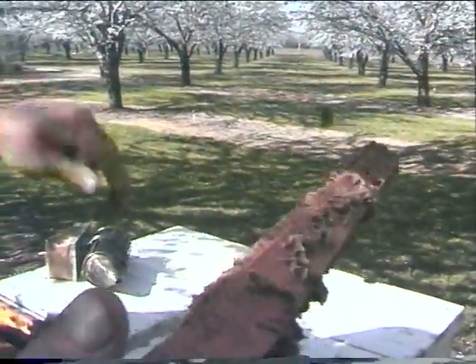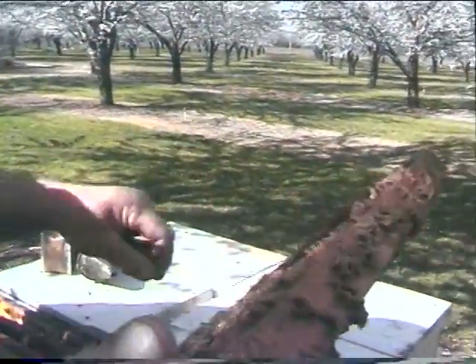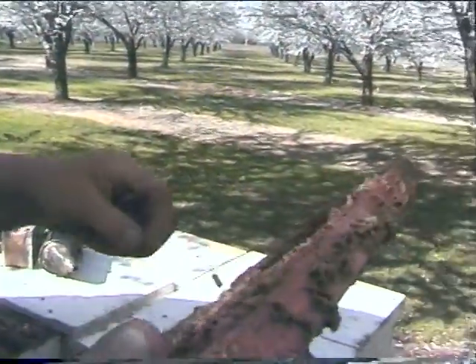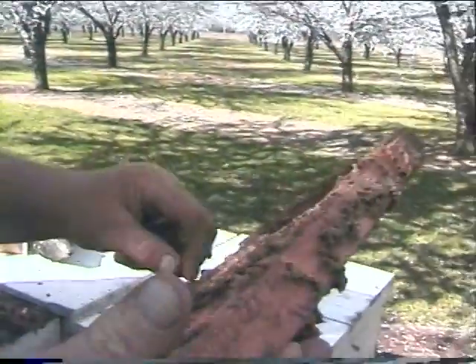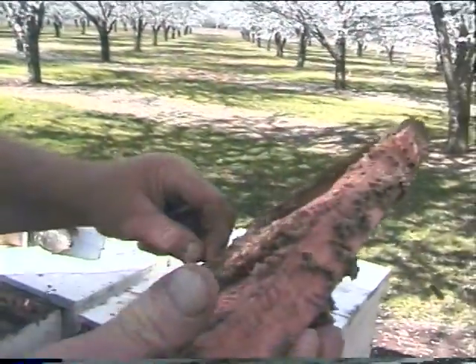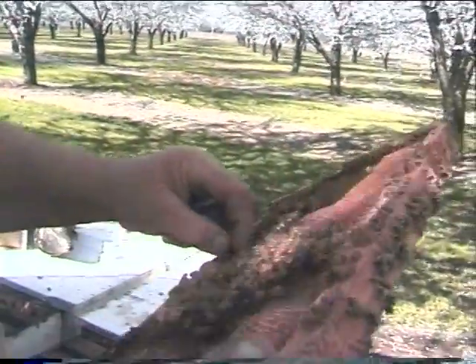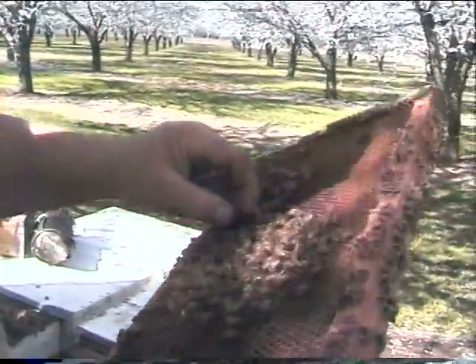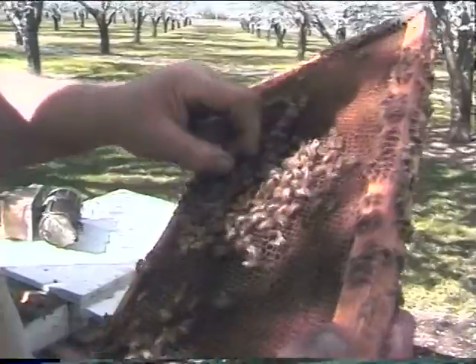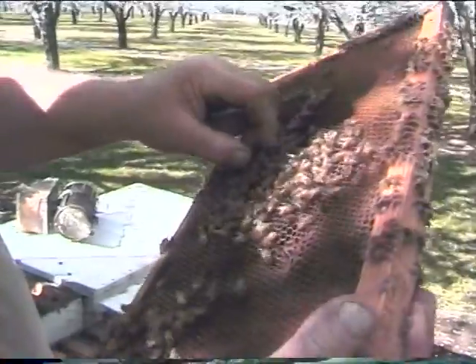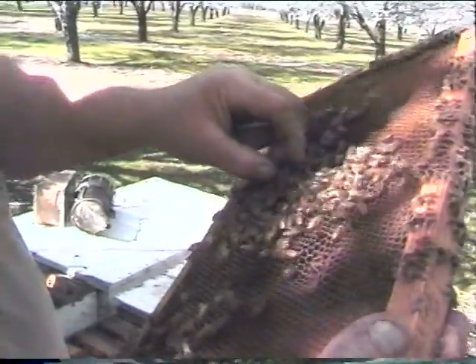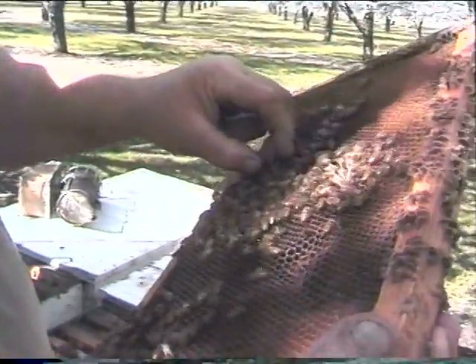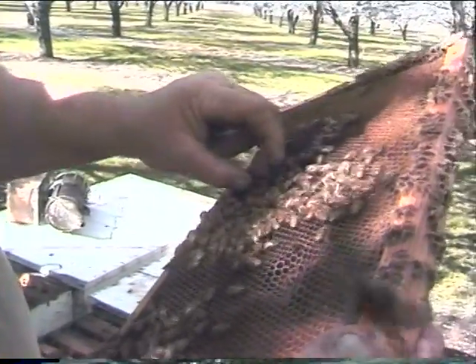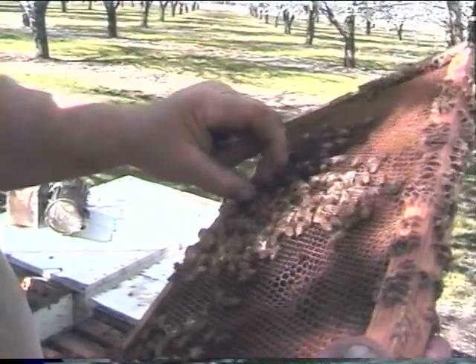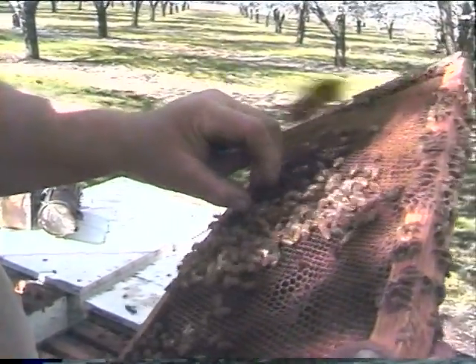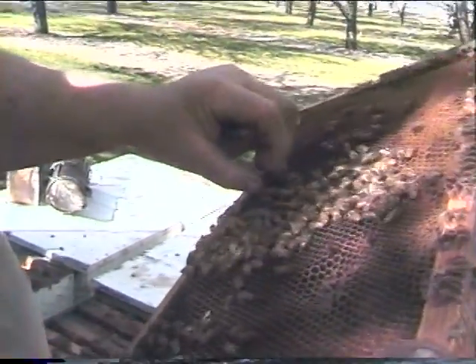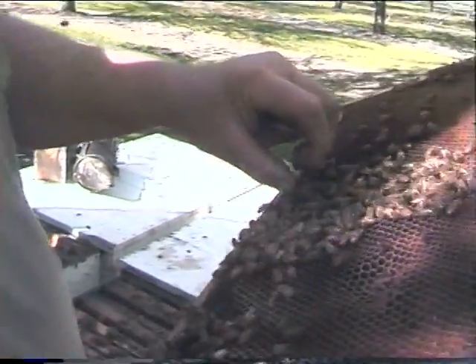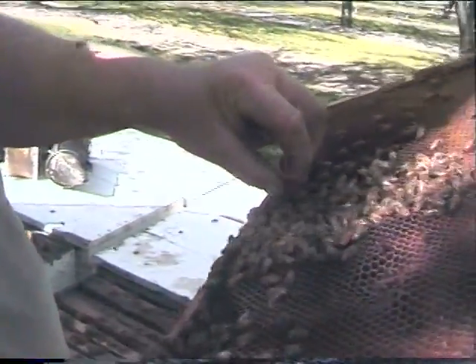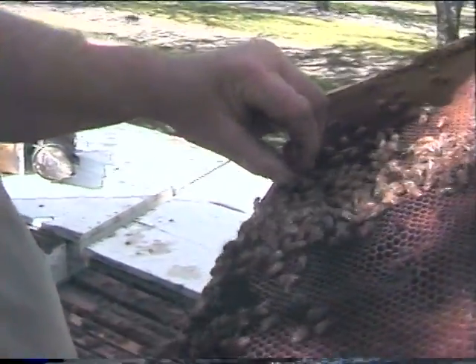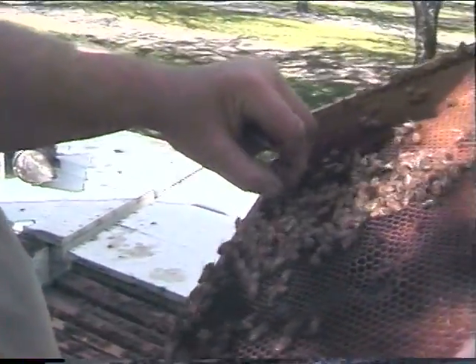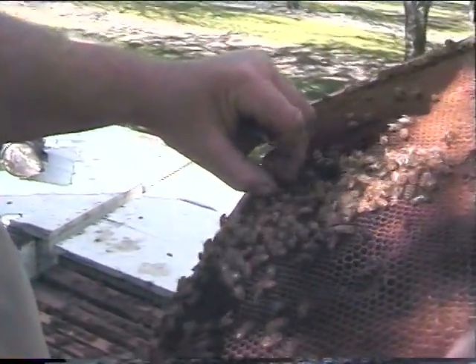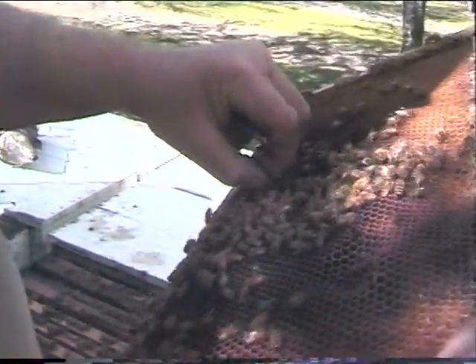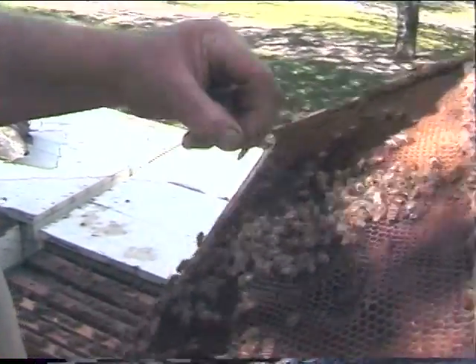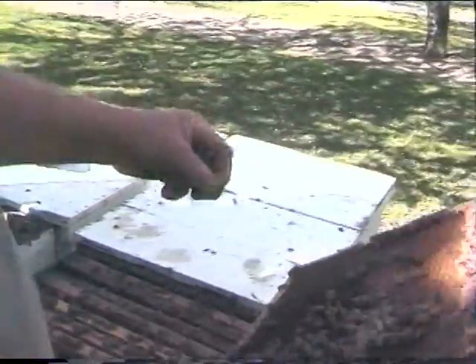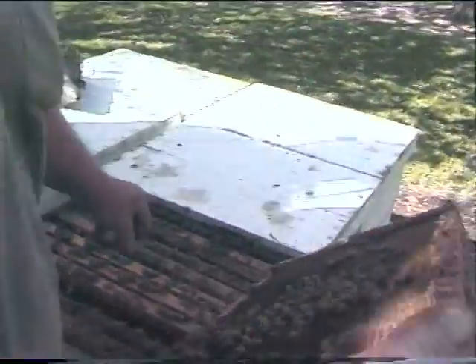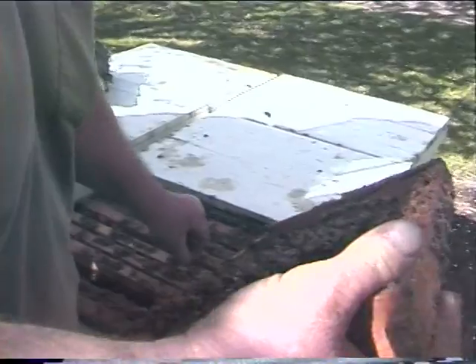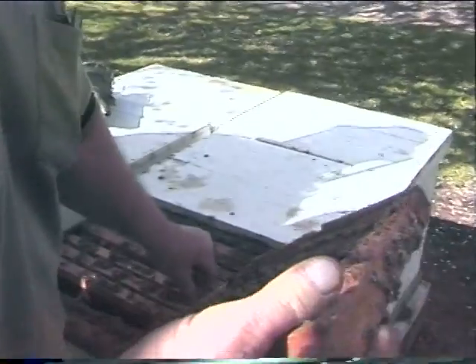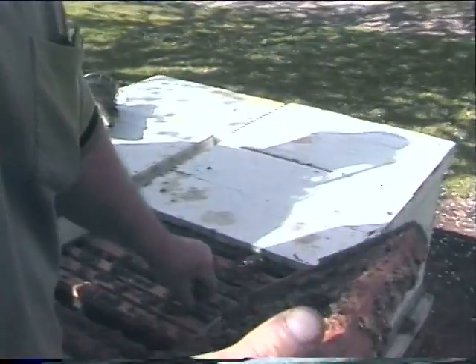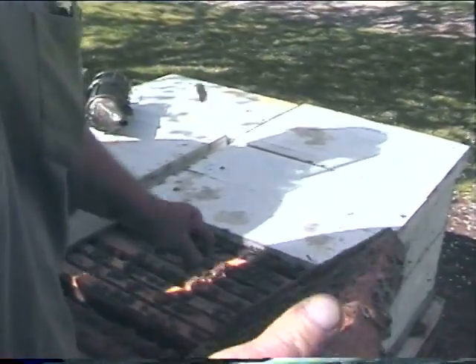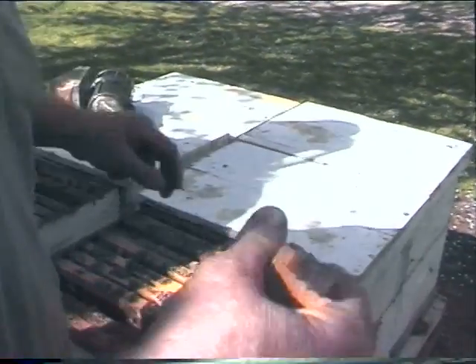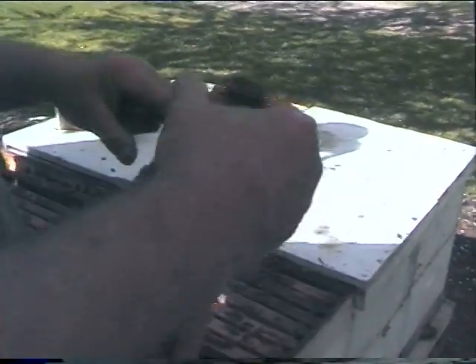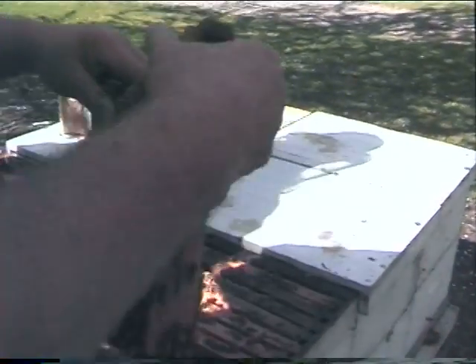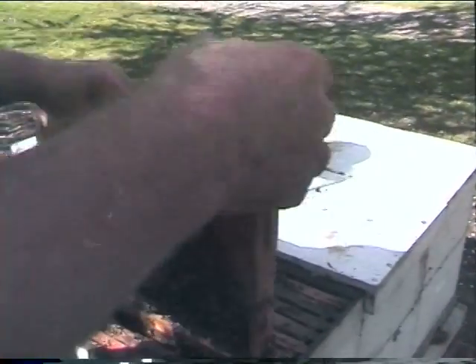You can actually grab these queens — I'll try to do this without killing them — with your hands. You can put that queen right there on the frames and she'll go away.